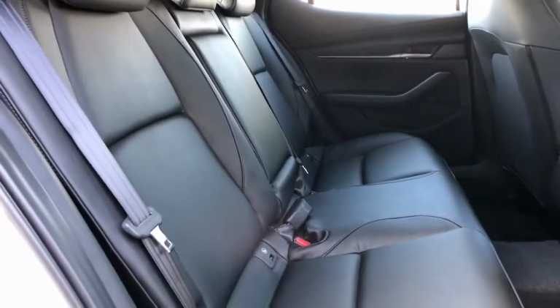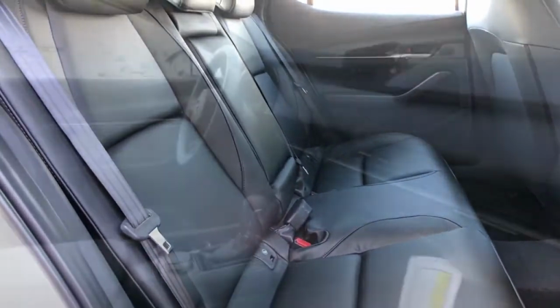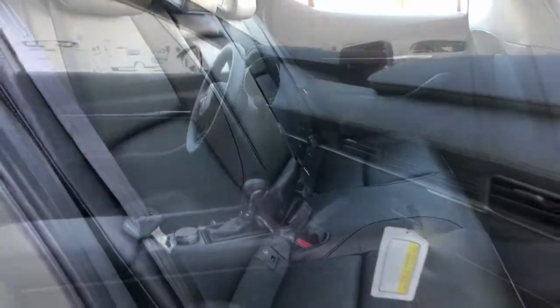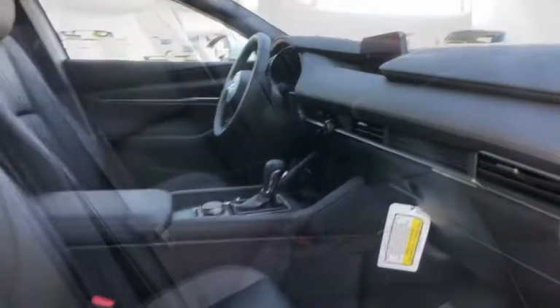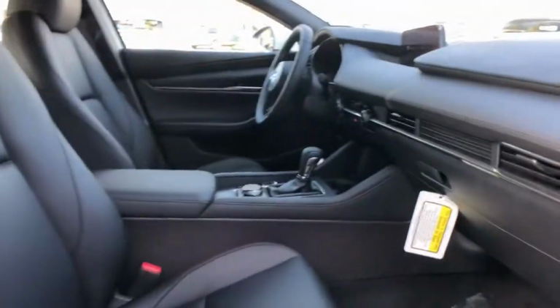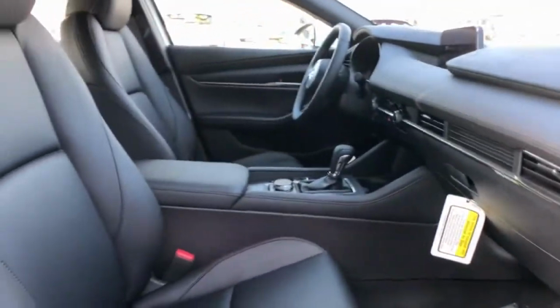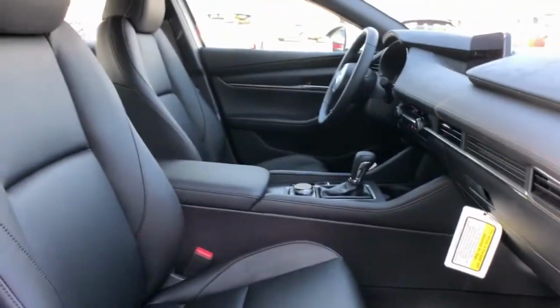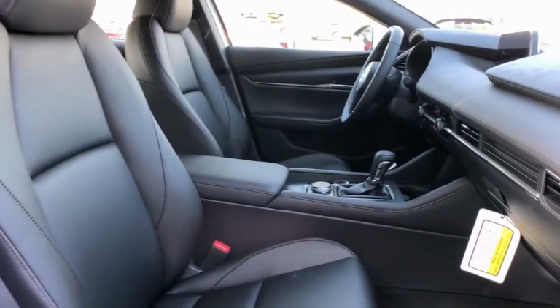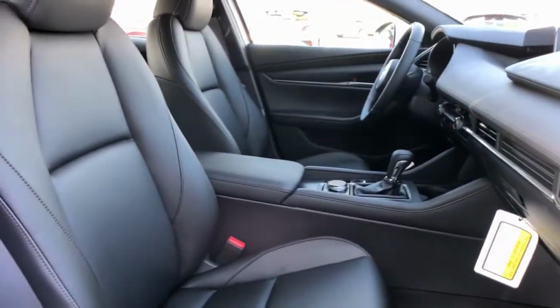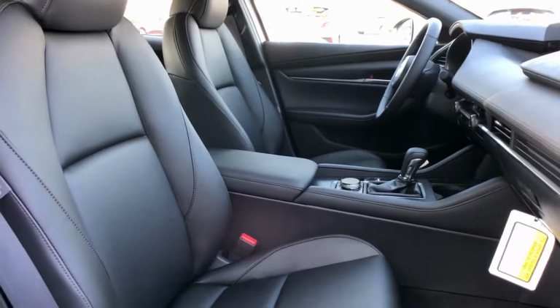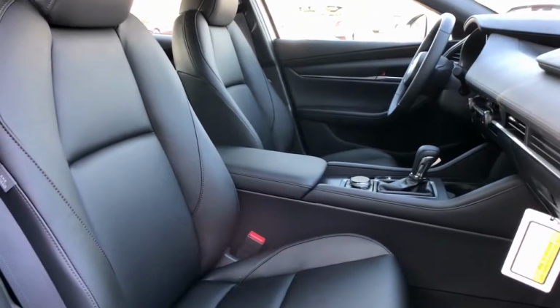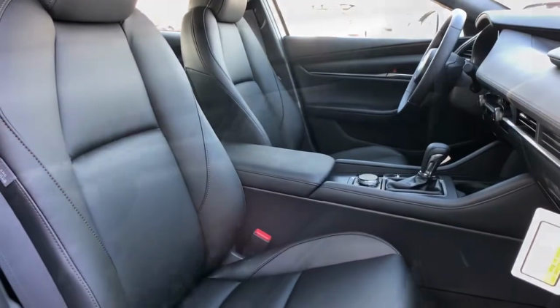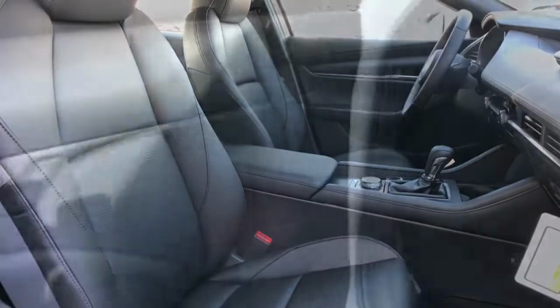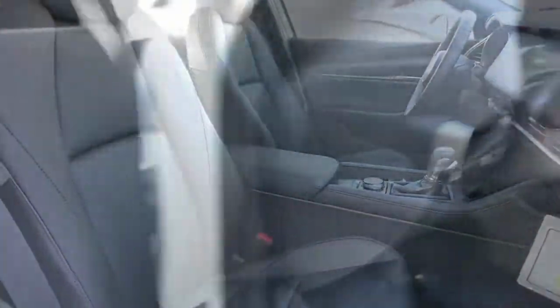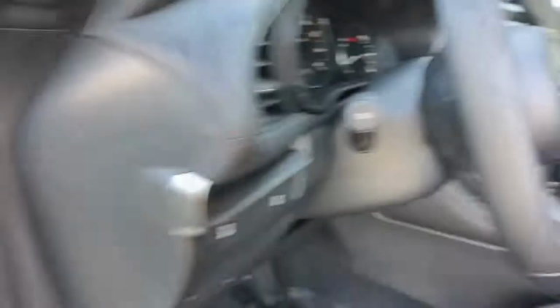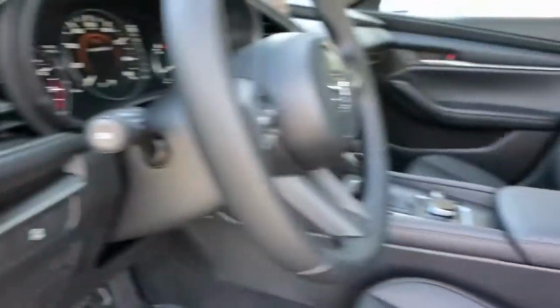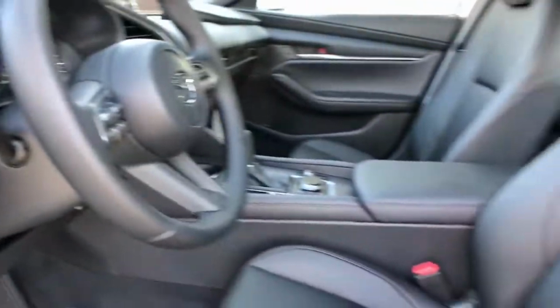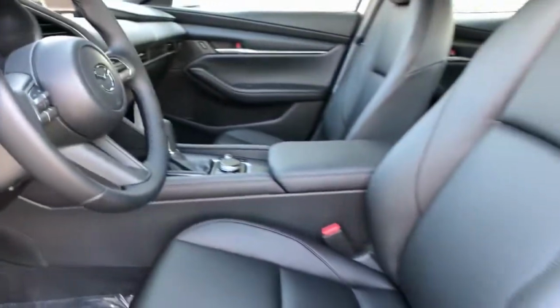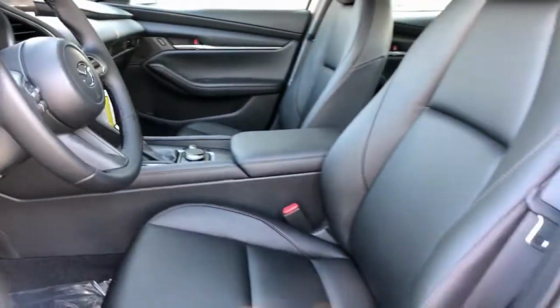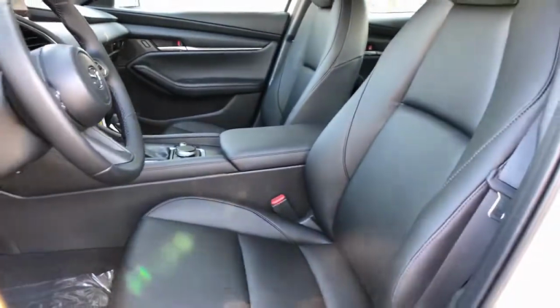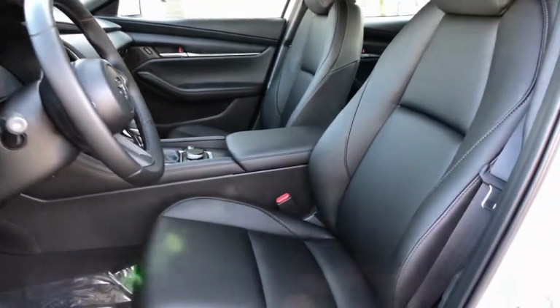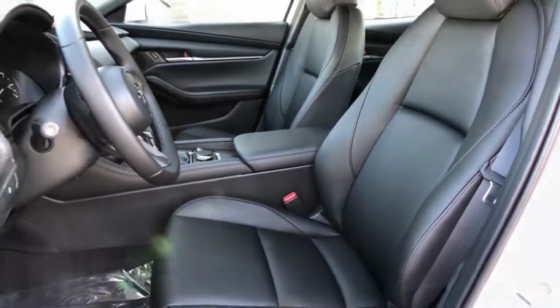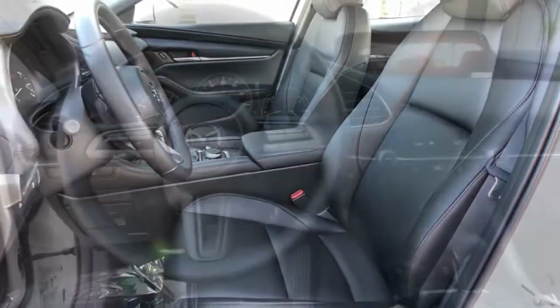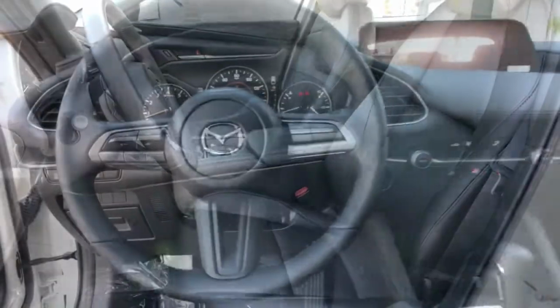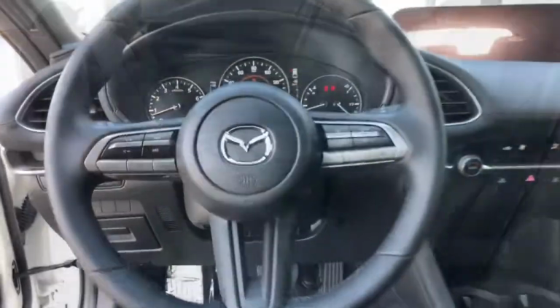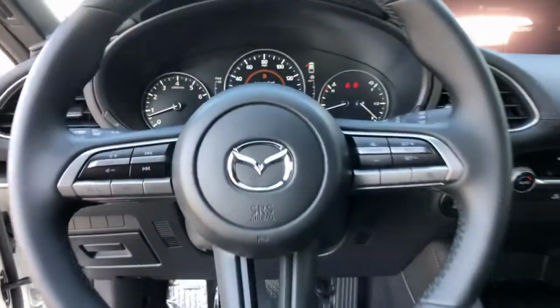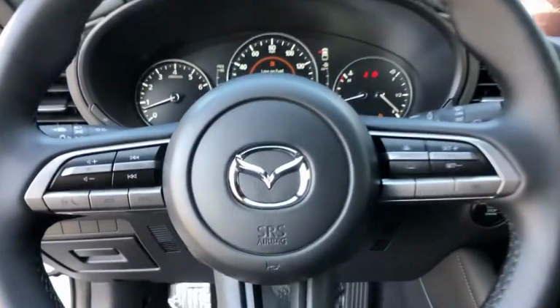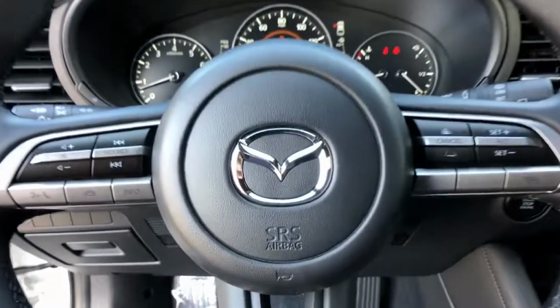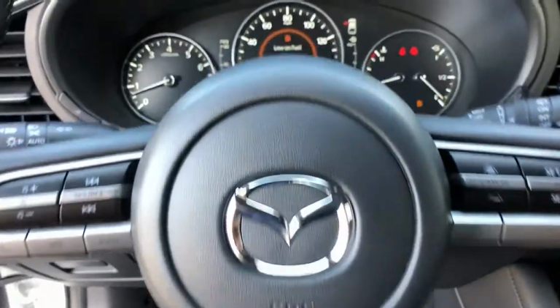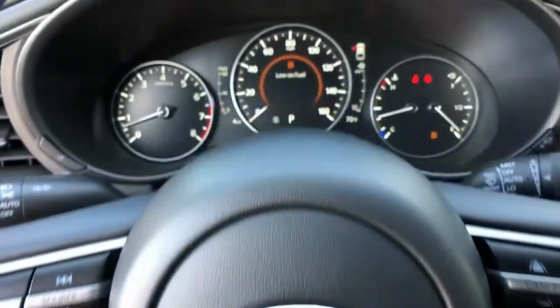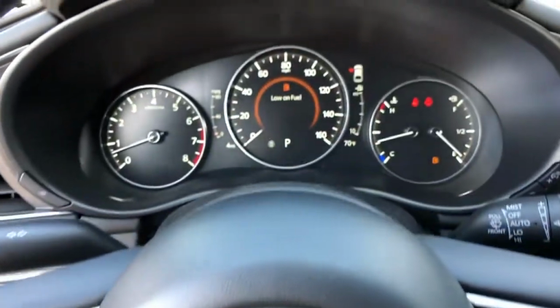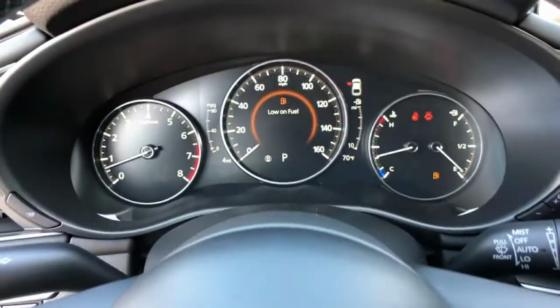Indulge in pure driving pleasure. Get behind the wheel of this stylish 3. Come in for a fun and easy test drive. Our team will make it the best part of your day.